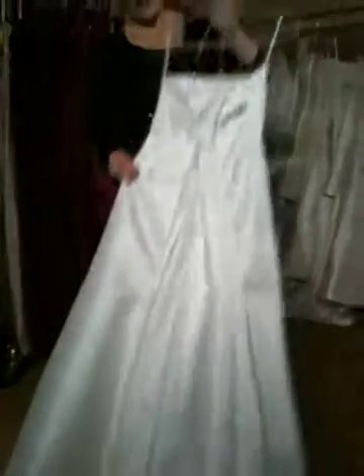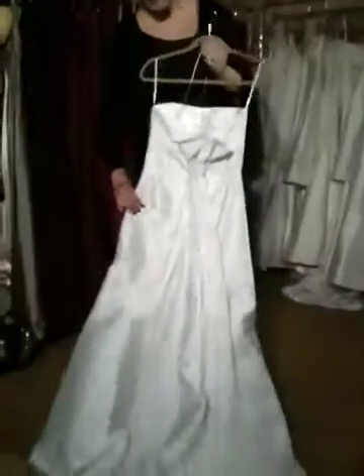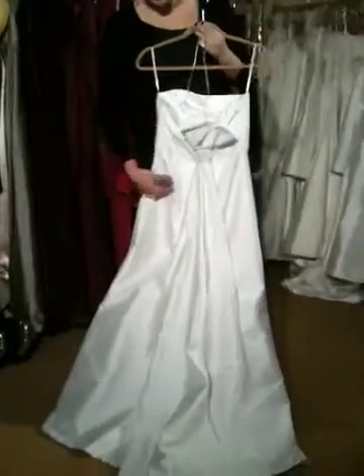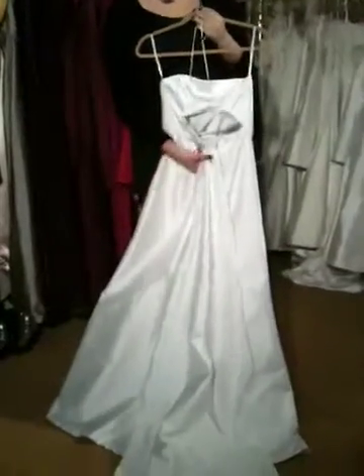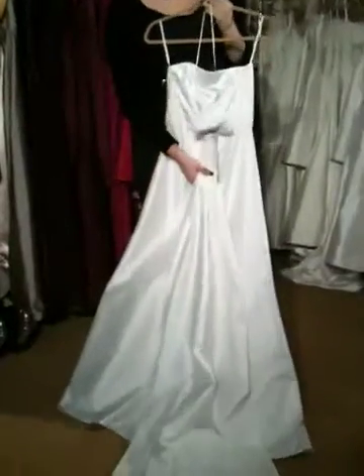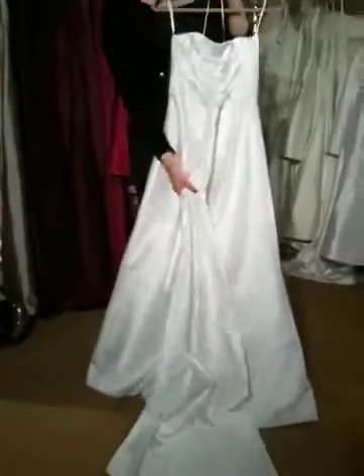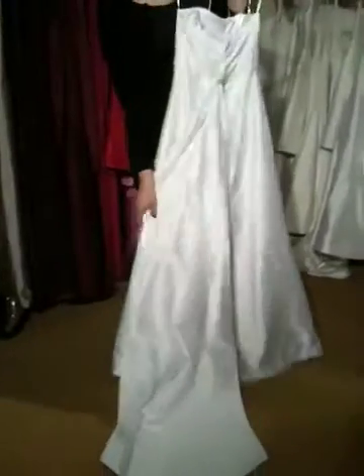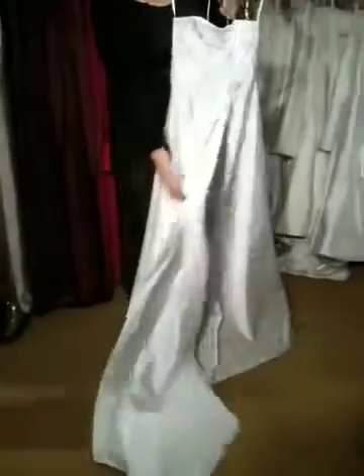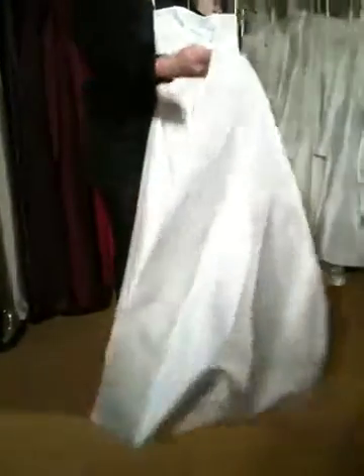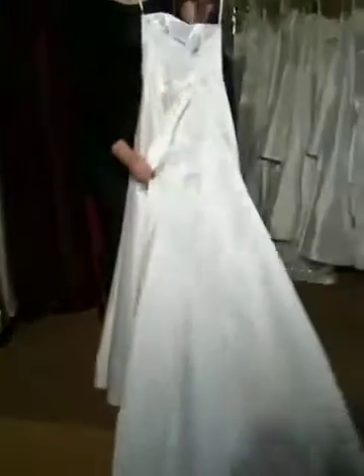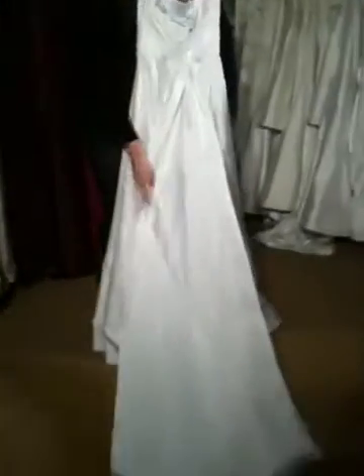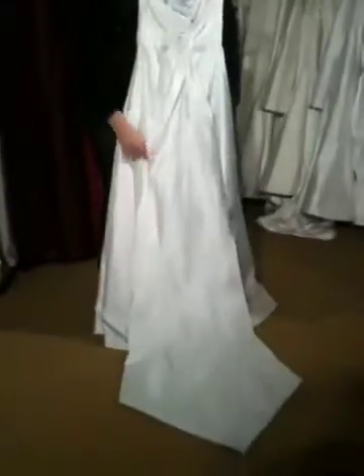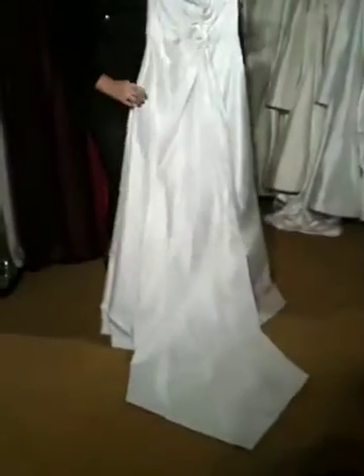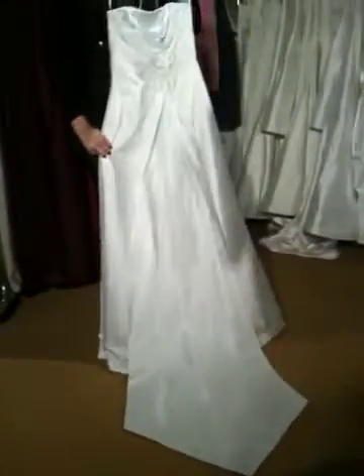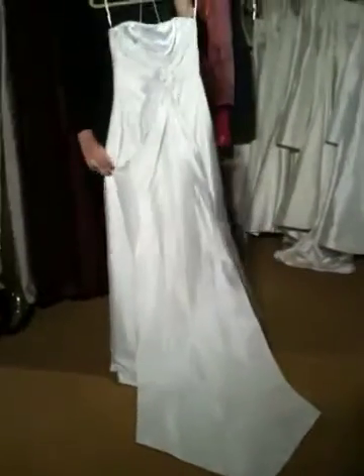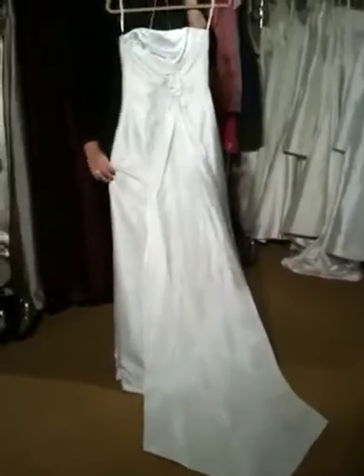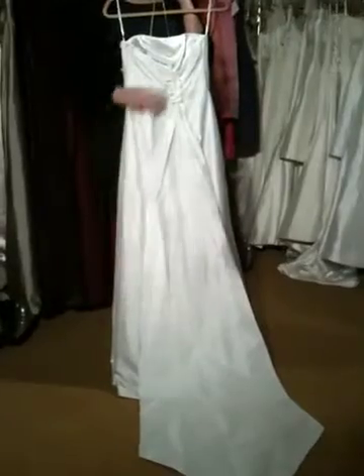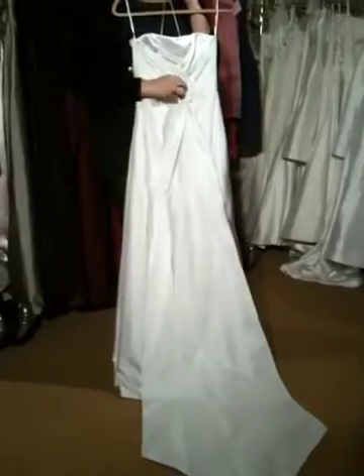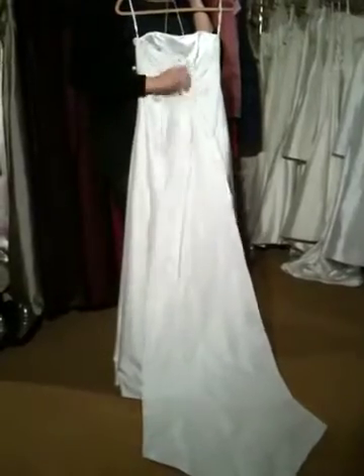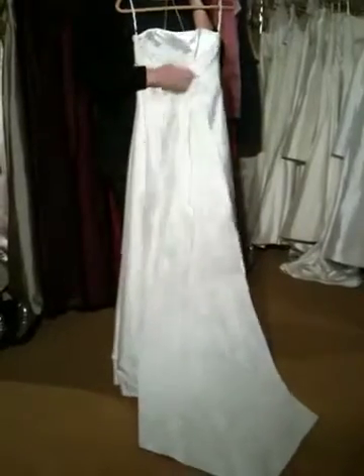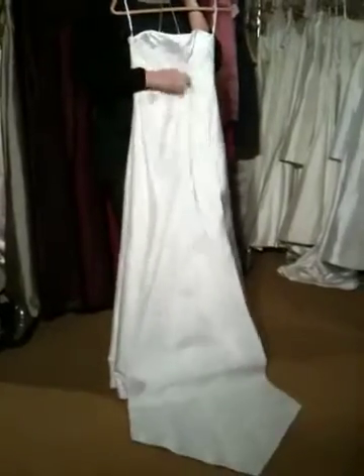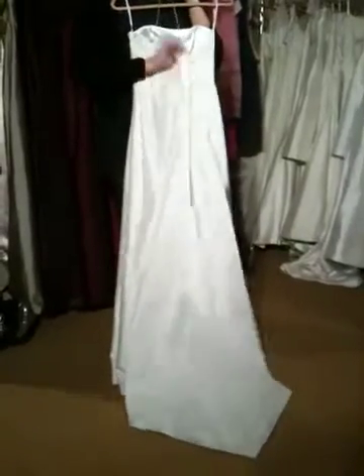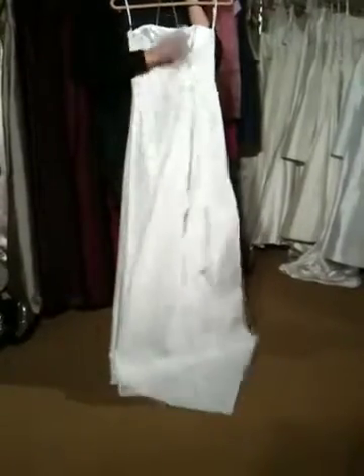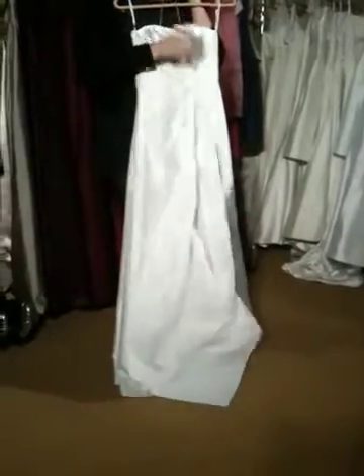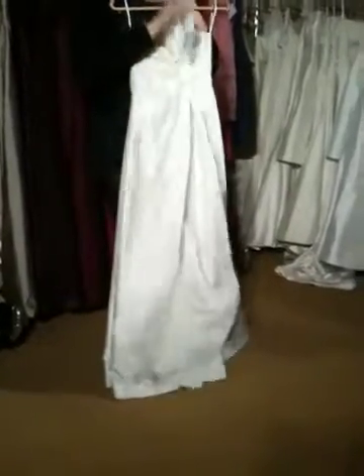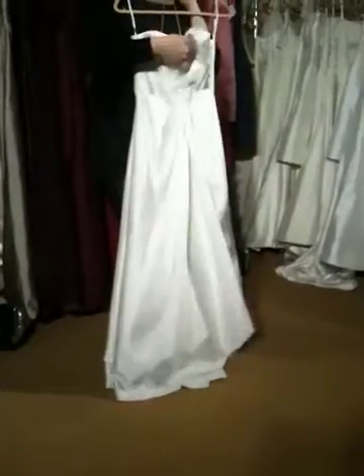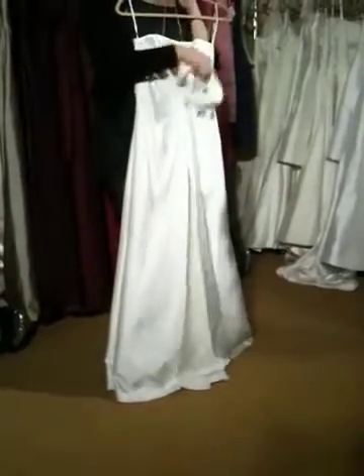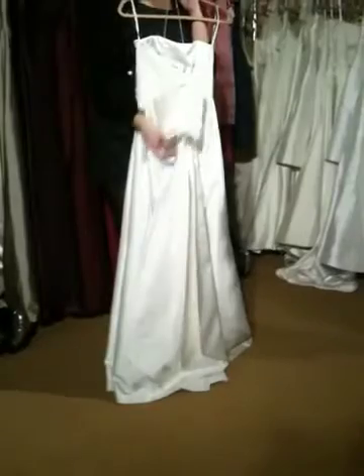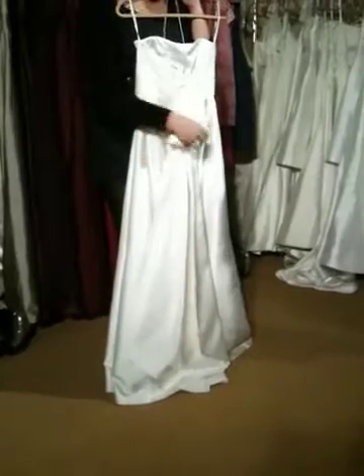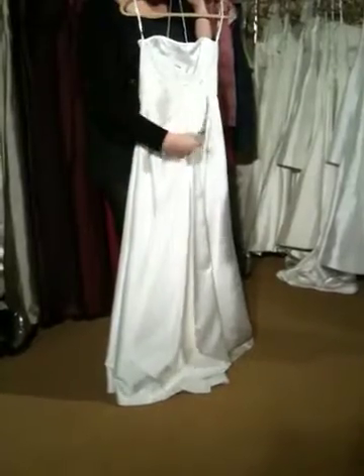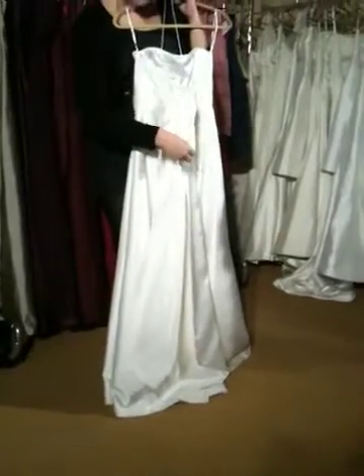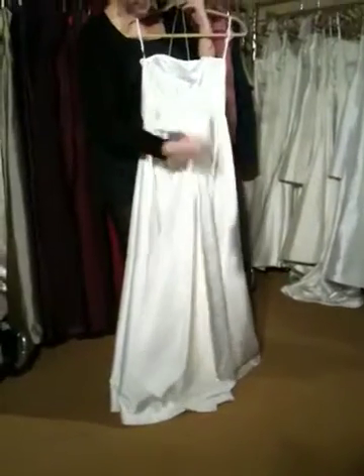And in the back, it's got this little detail, so if the girls just pull it out, they can have a train for the ceremony and for their pictures. And all they have to do is pull it through the loop, and they have a beautiful bustle.